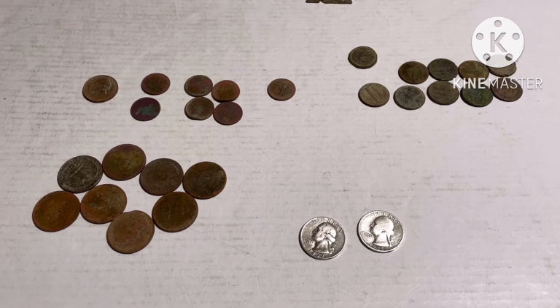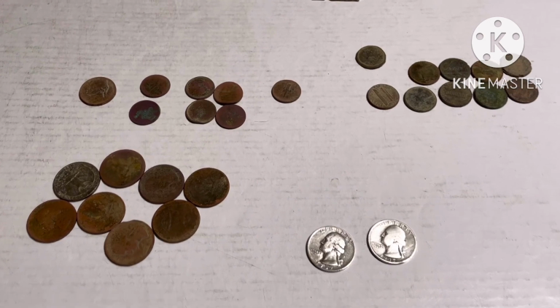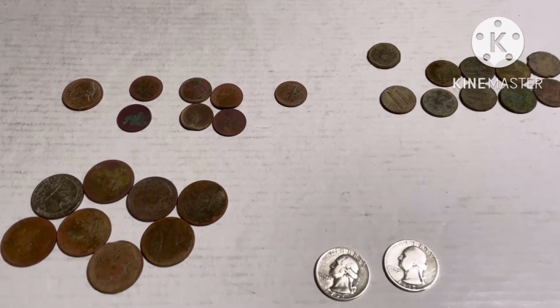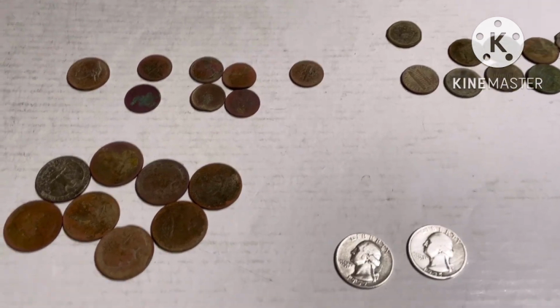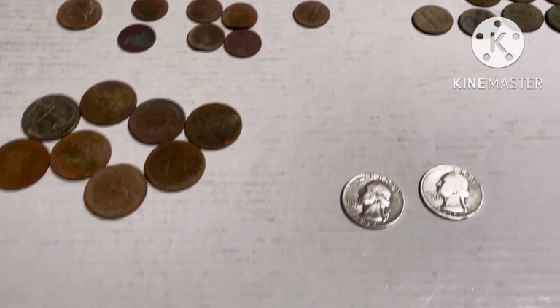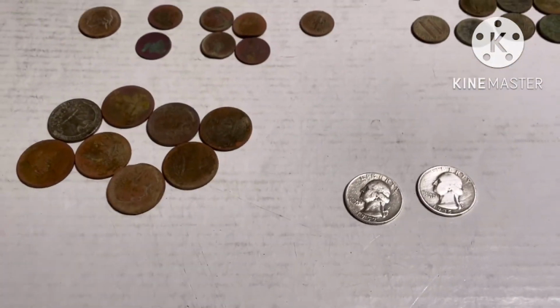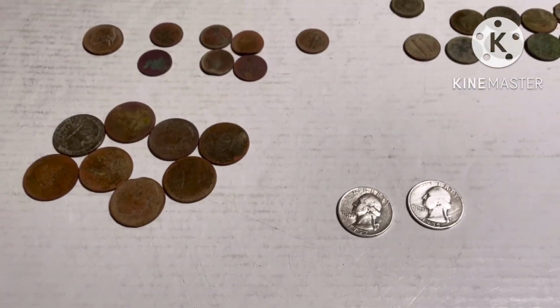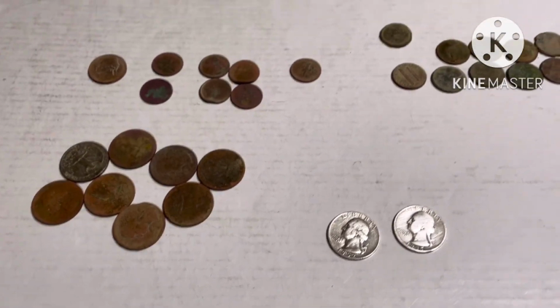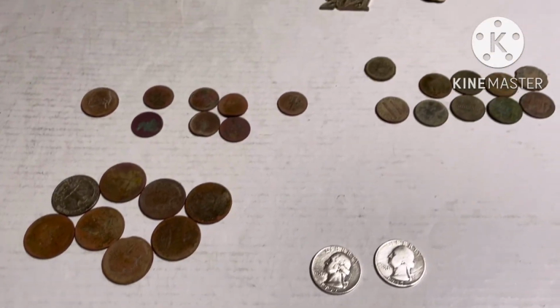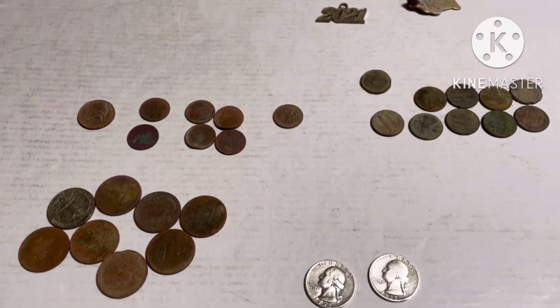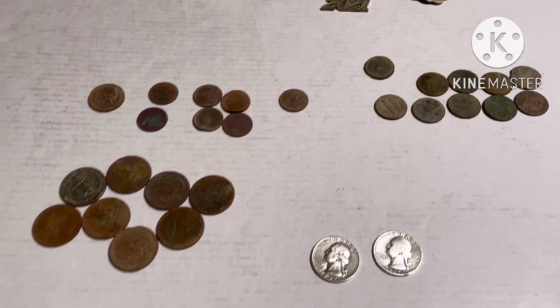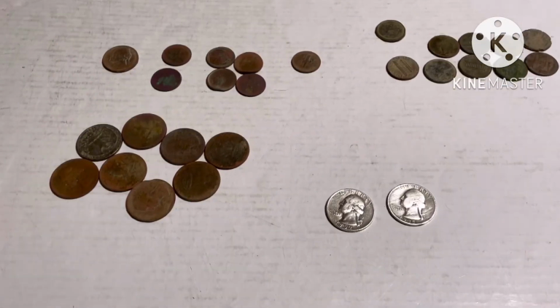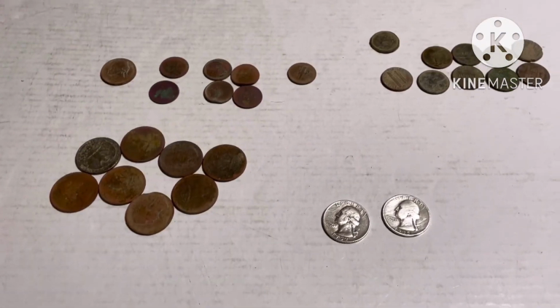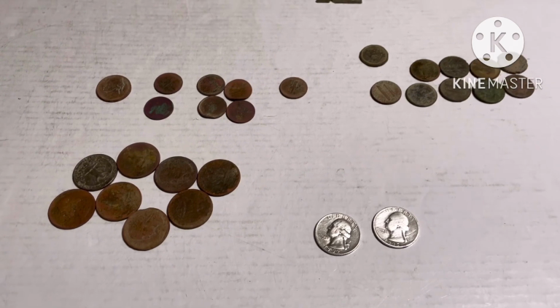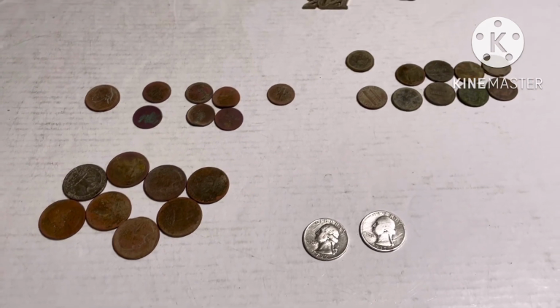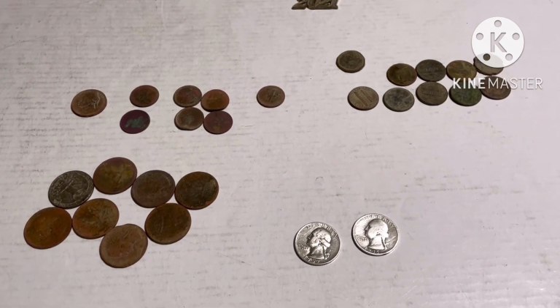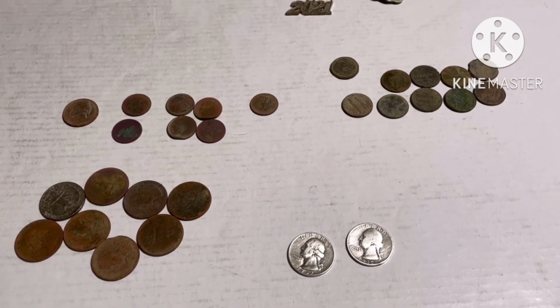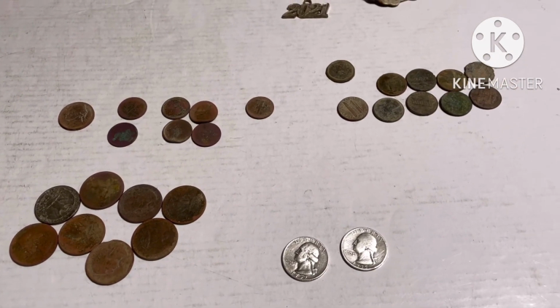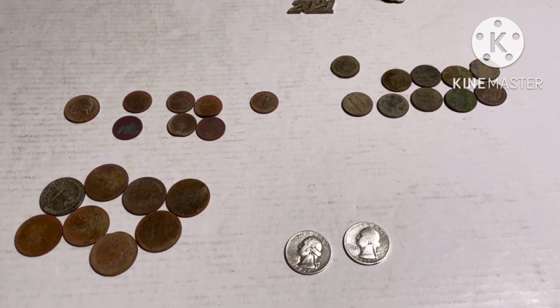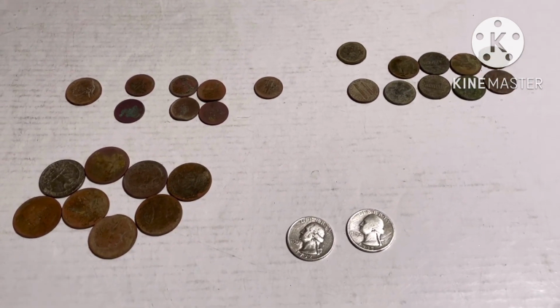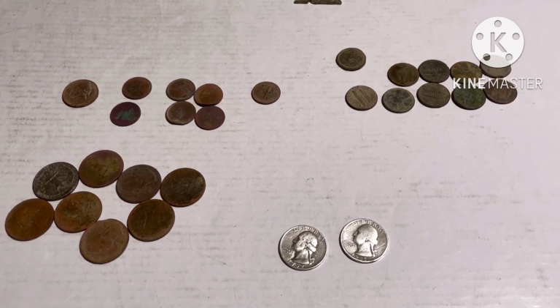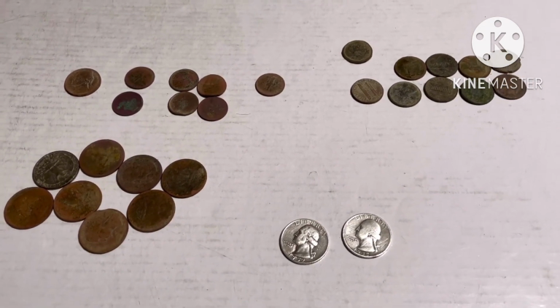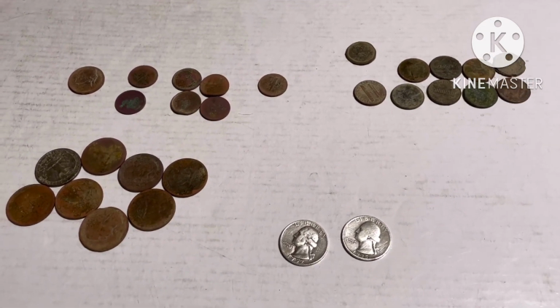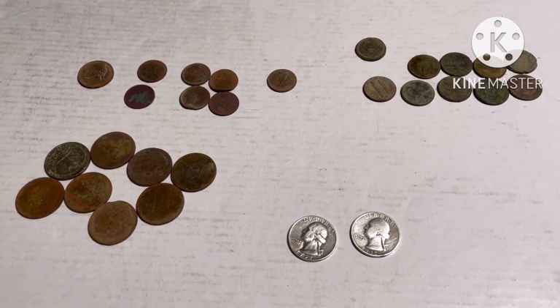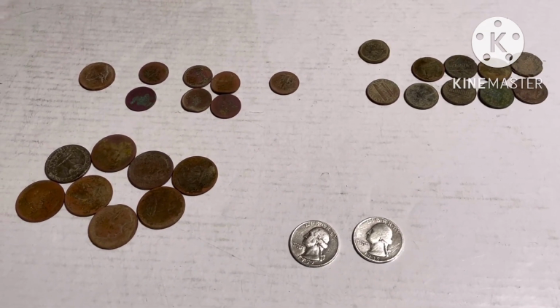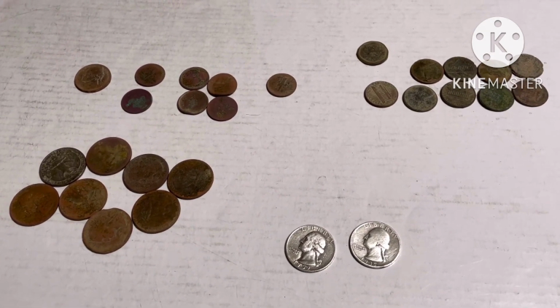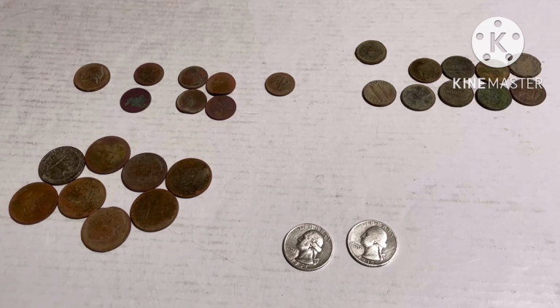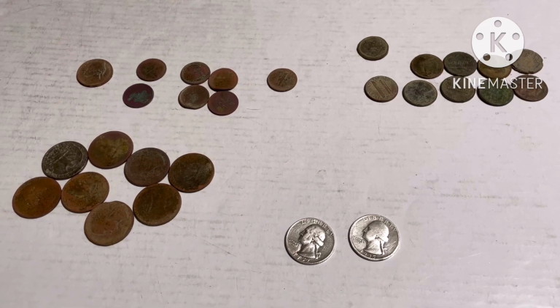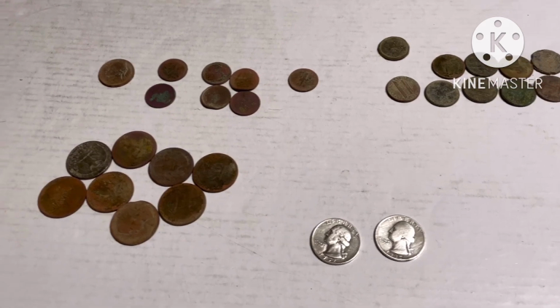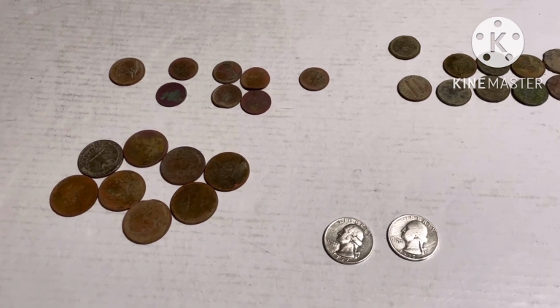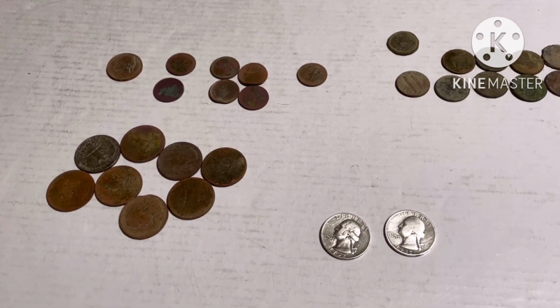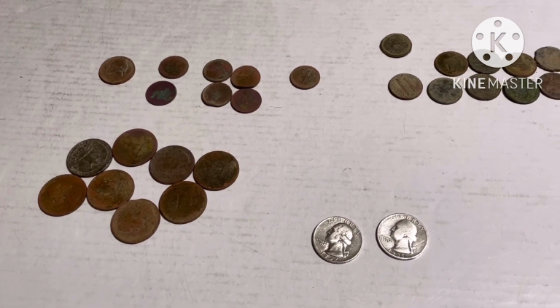And in two days I found five silver coins - that's really nice. All right guys, thank you for watching. This is gonna be a short video.